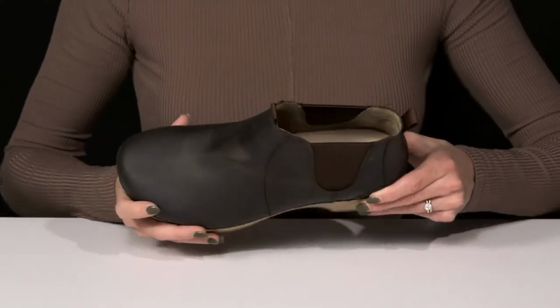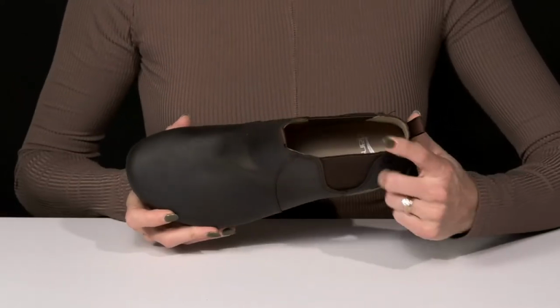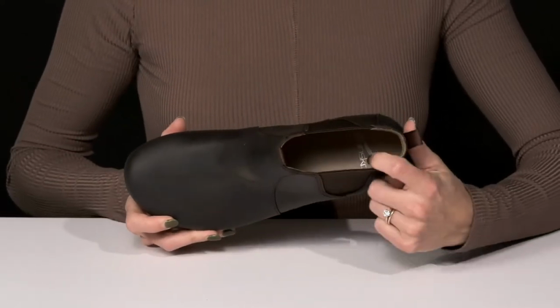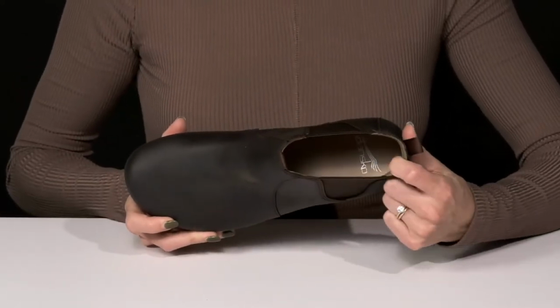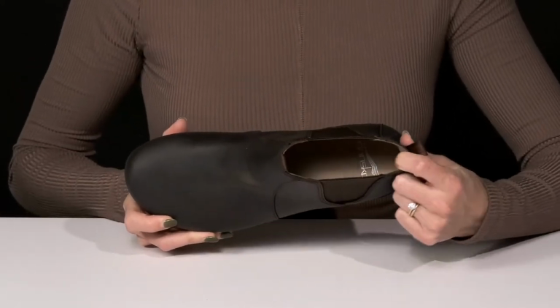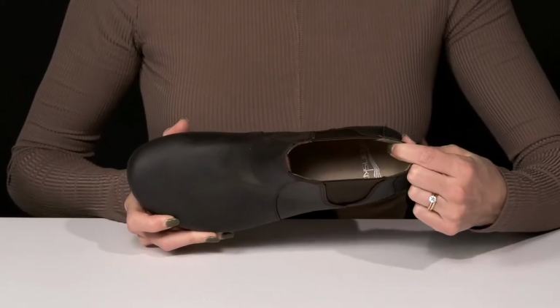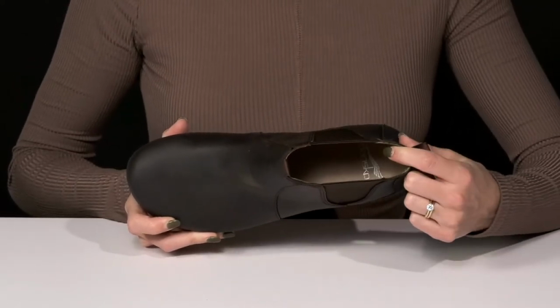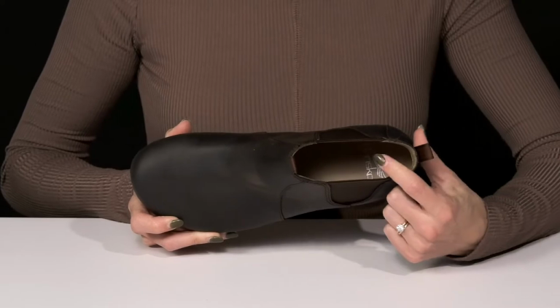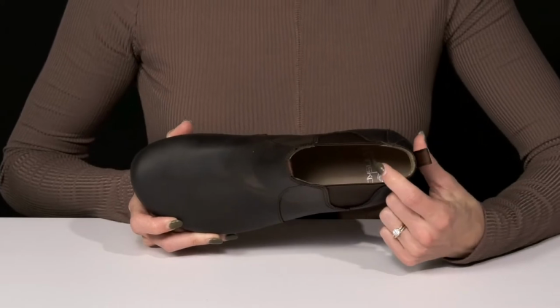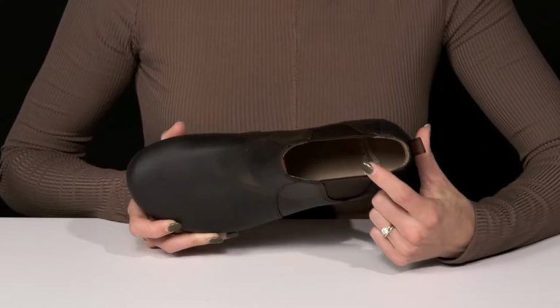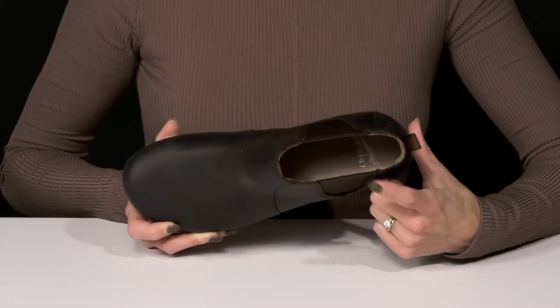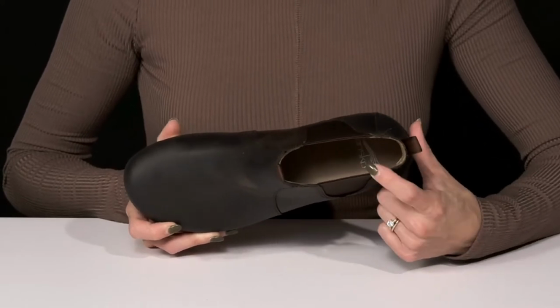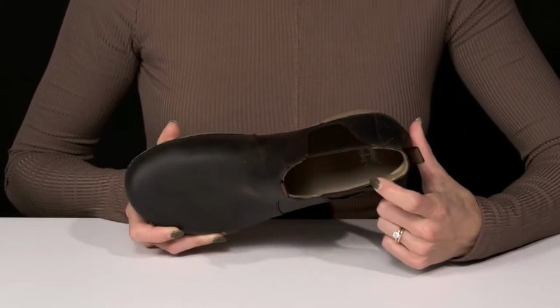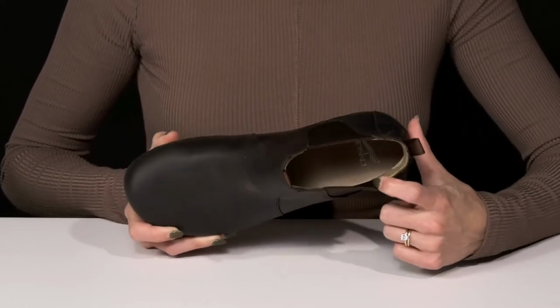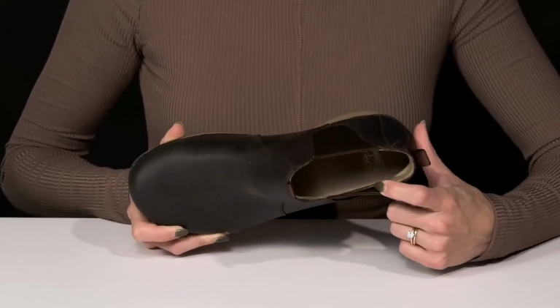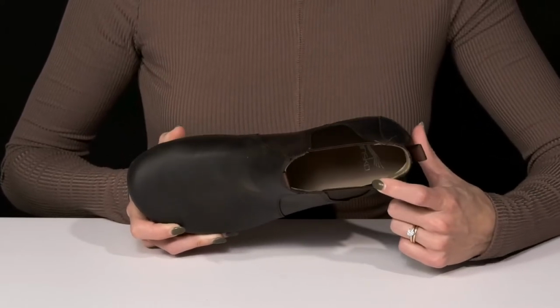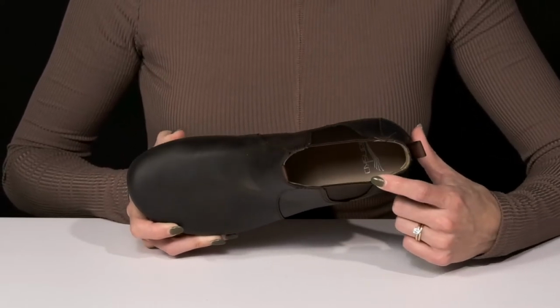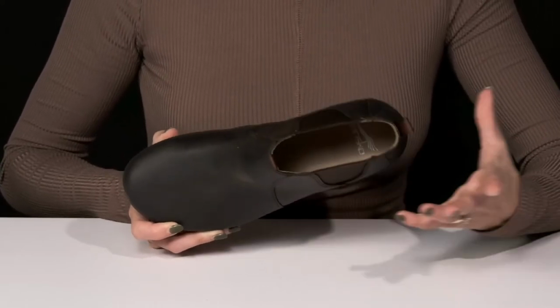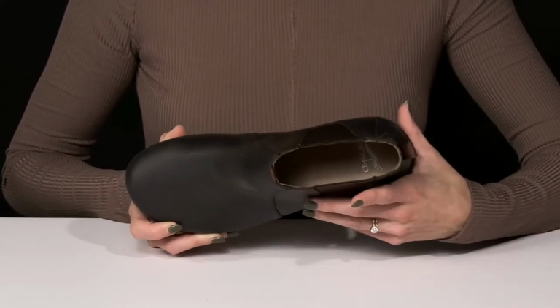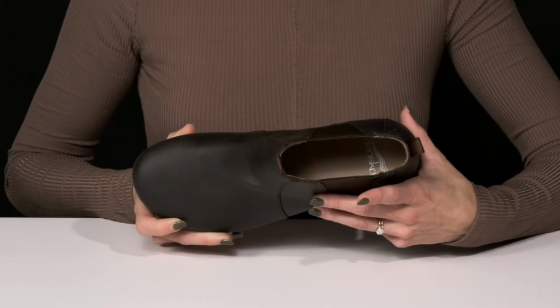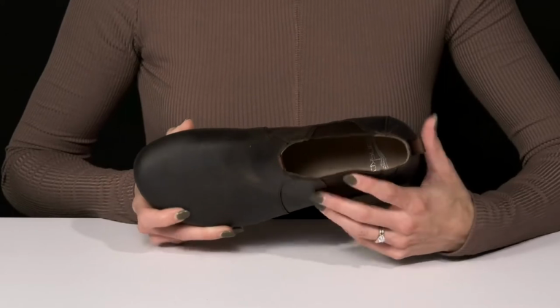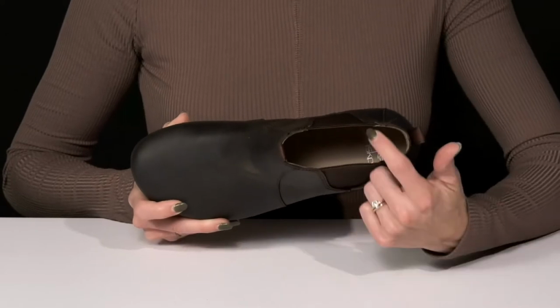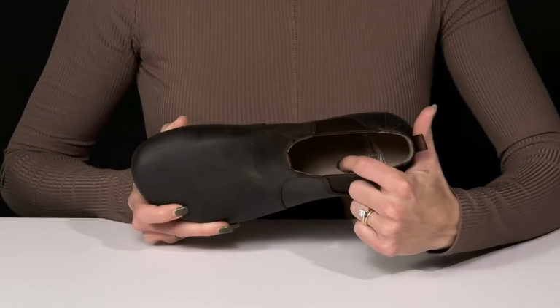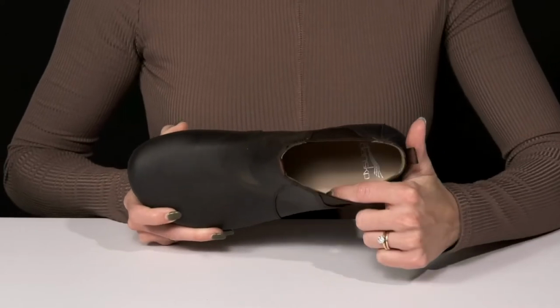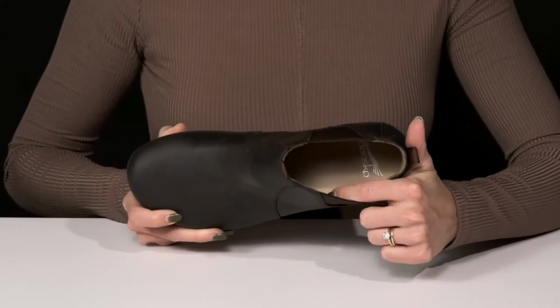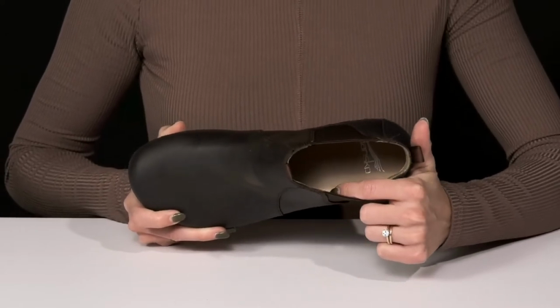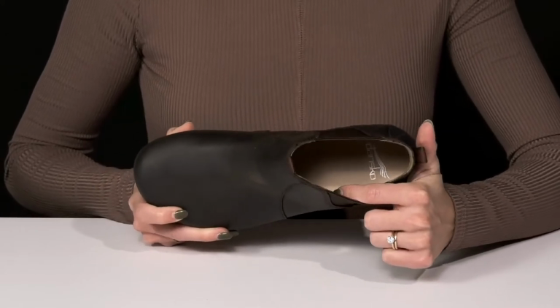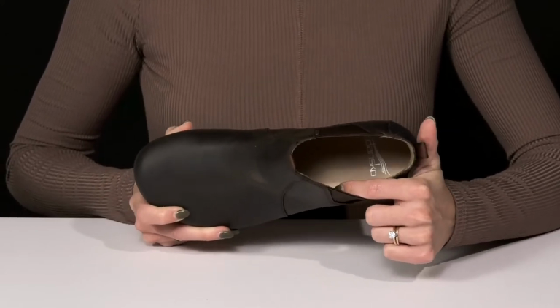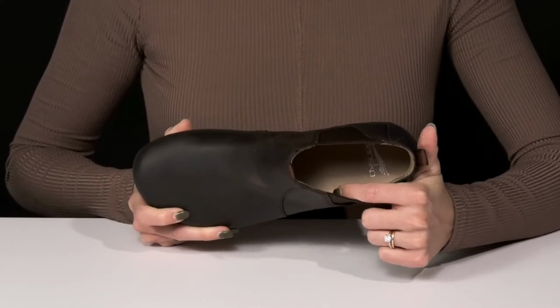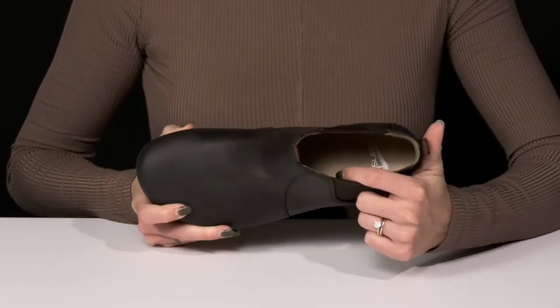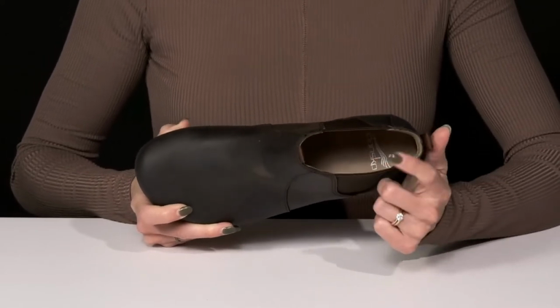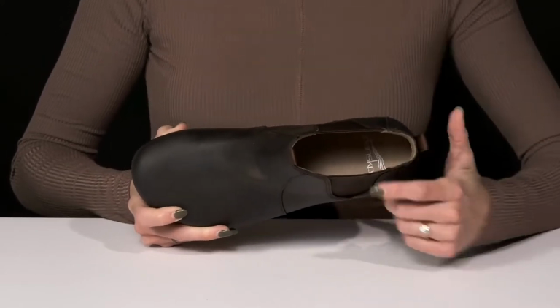Inside they offer a leather and textile lining with odor control, so that's going to make sure that your feet will not stay stinky in here — they'll feel nice and fresh. And then they have a leather covered footbed with memory foam in there, so that's going to feel like a dream.